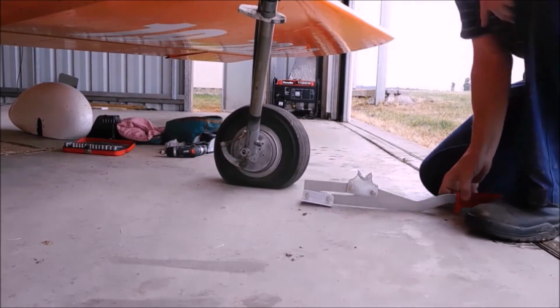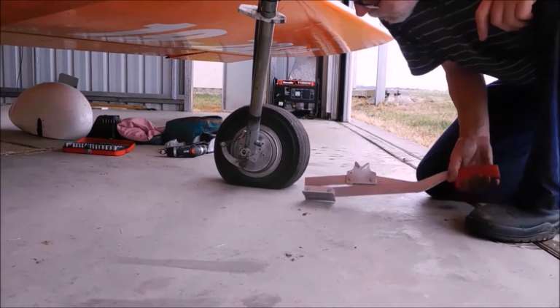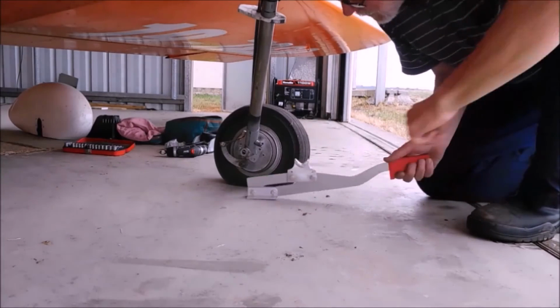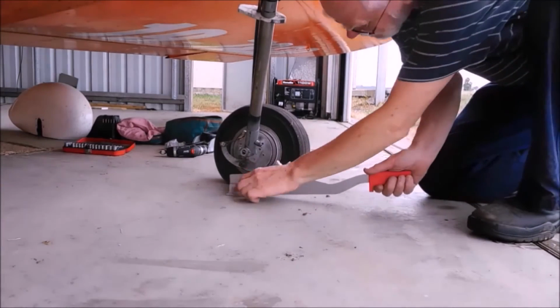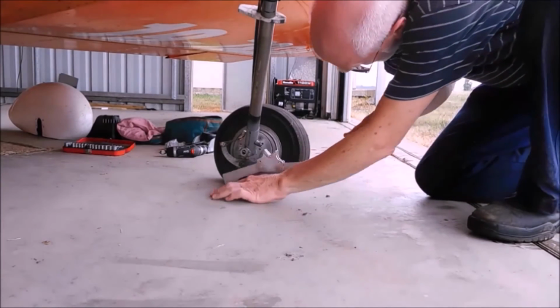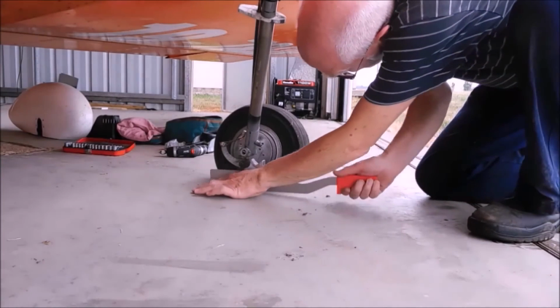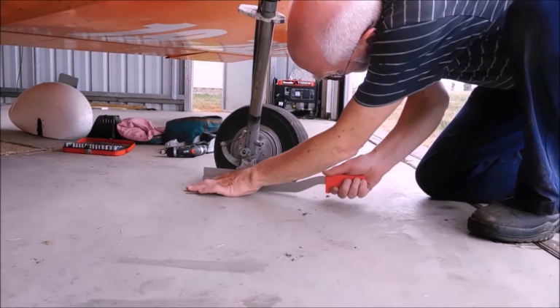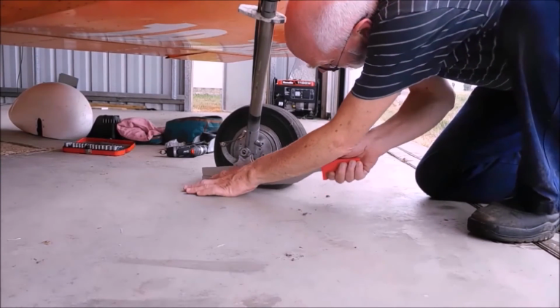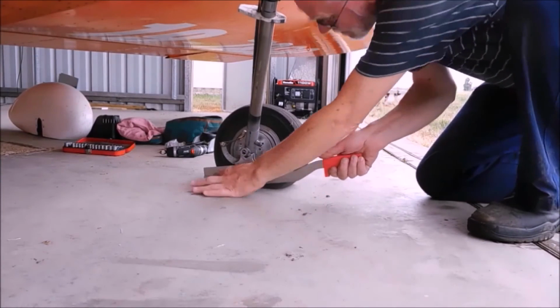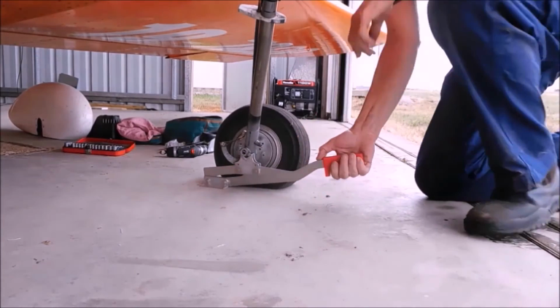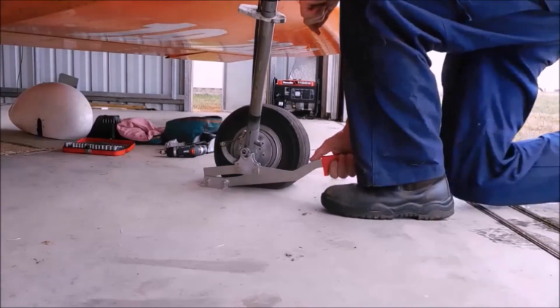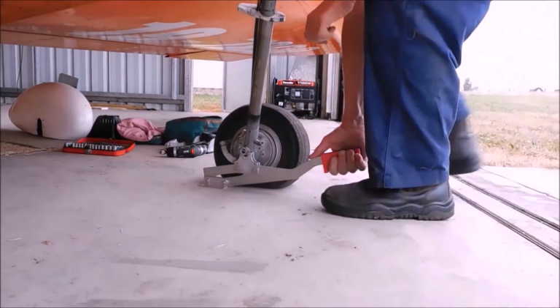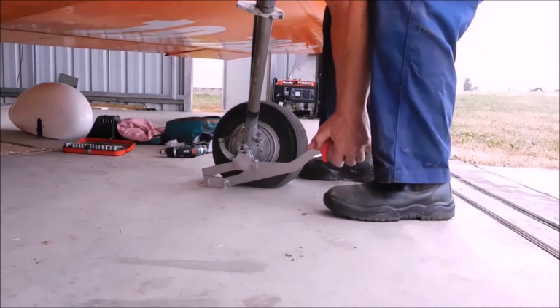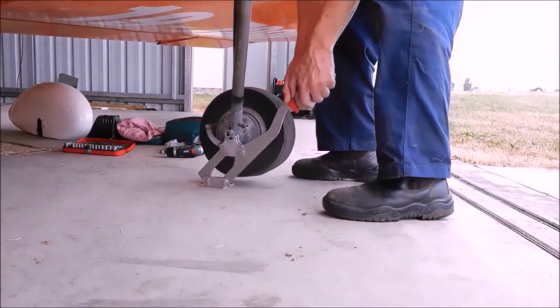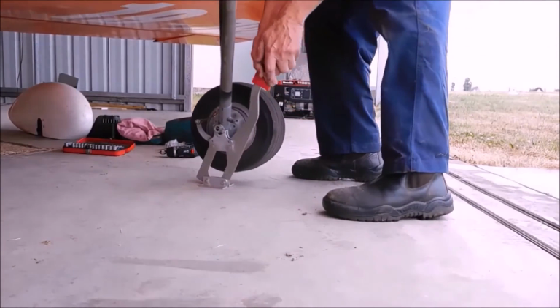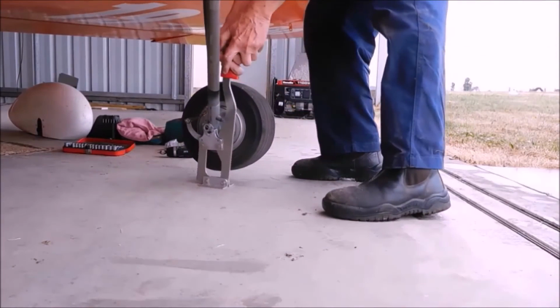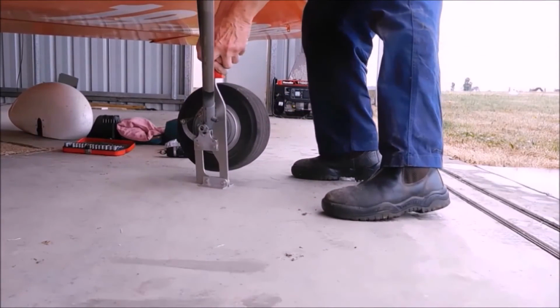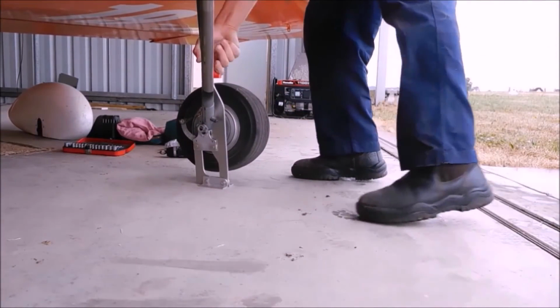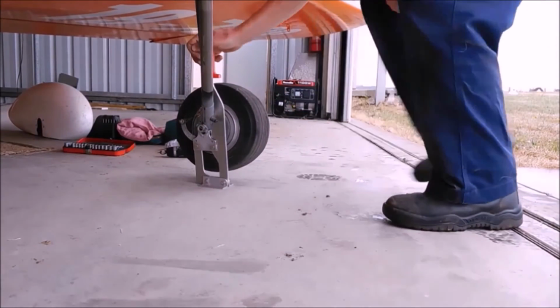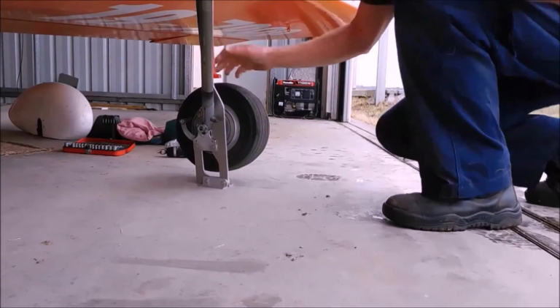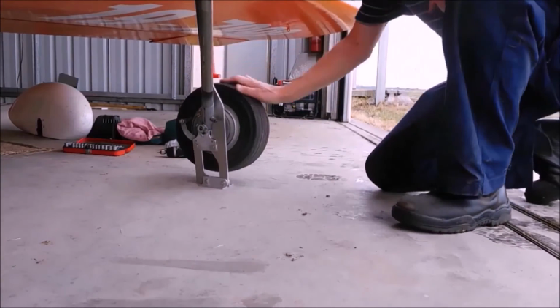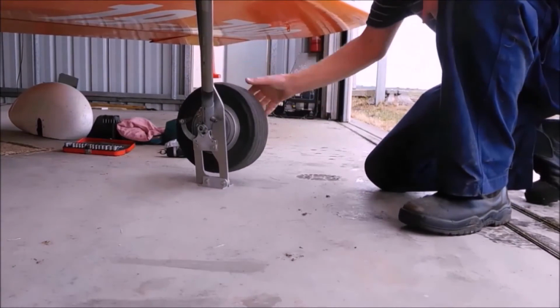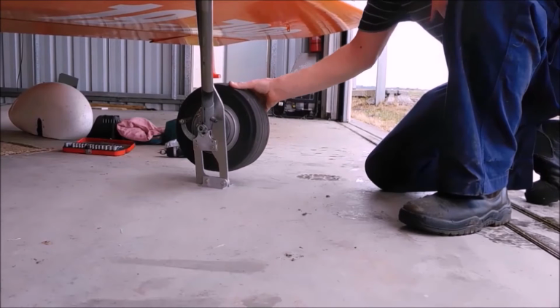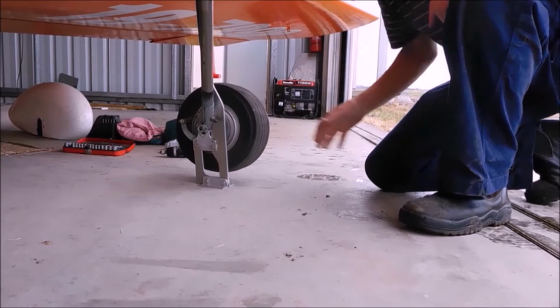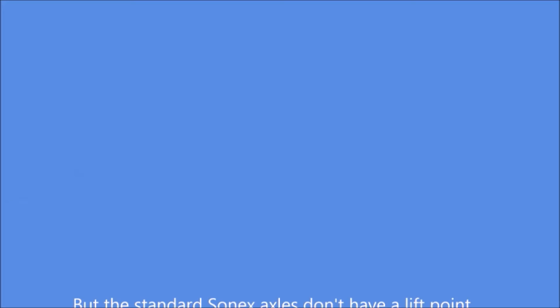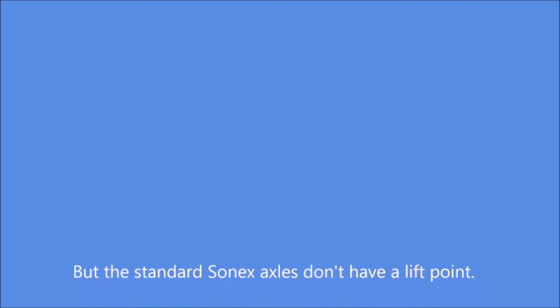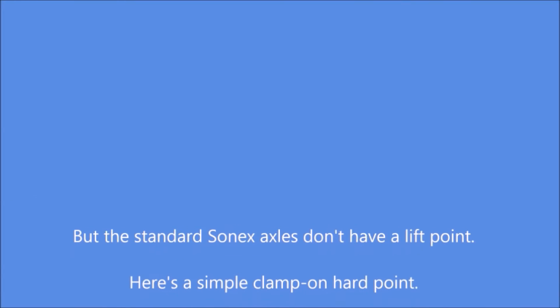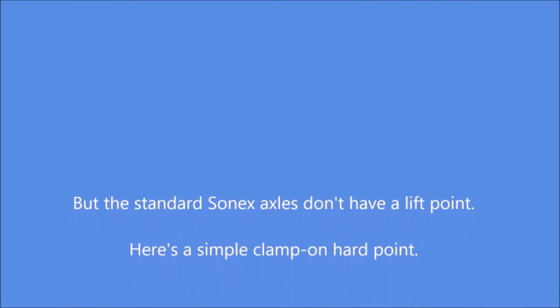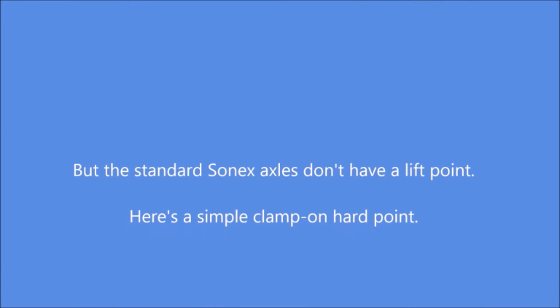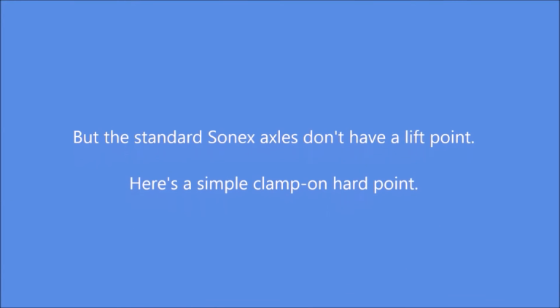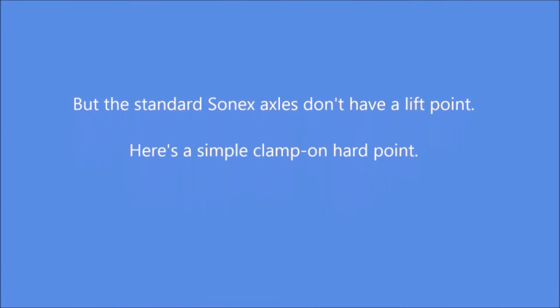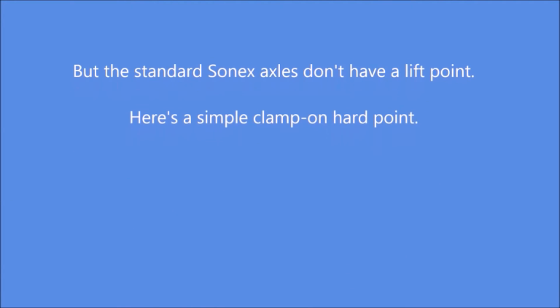It takes a bit more of a lift, but it's still pretty easy. Fill the socket.